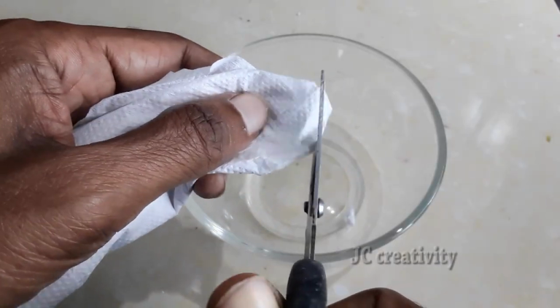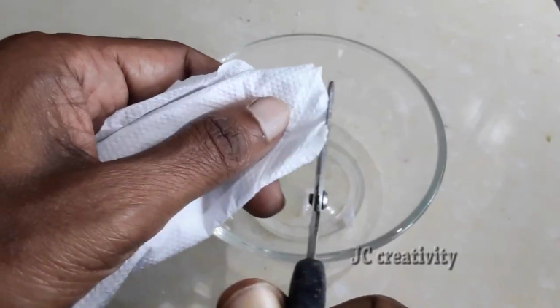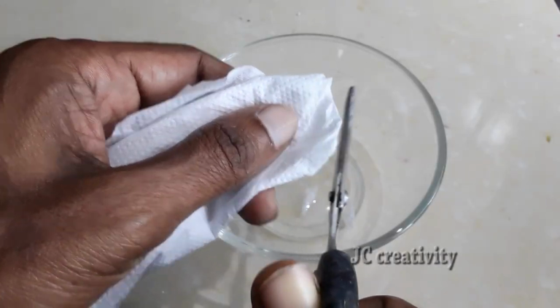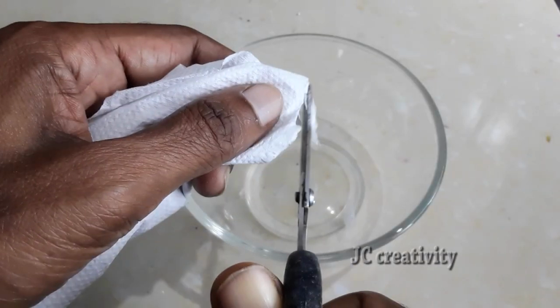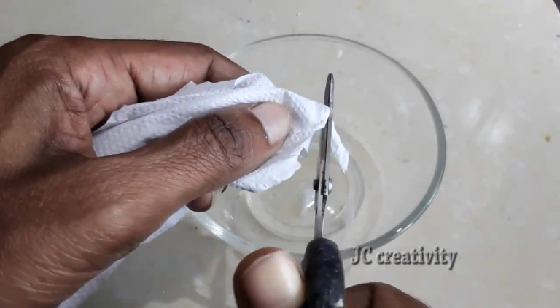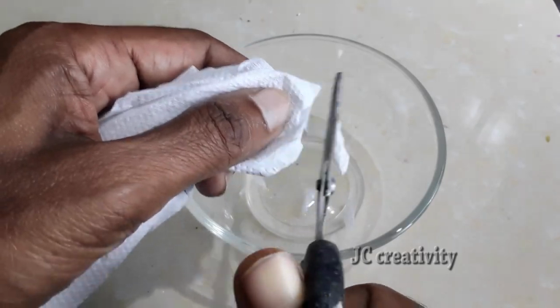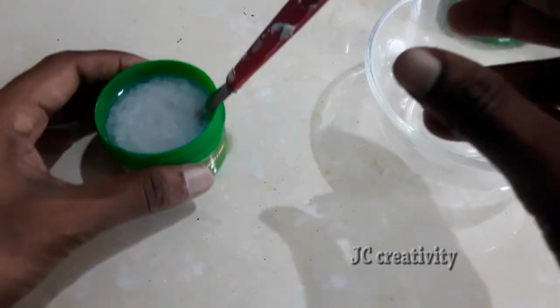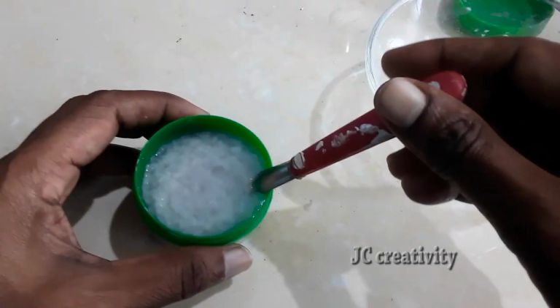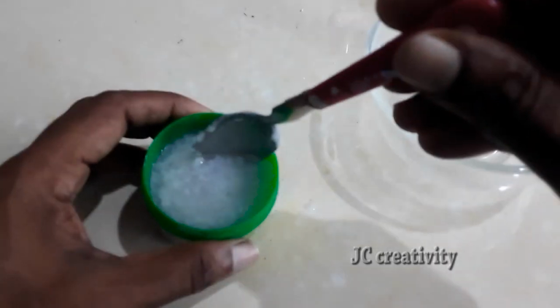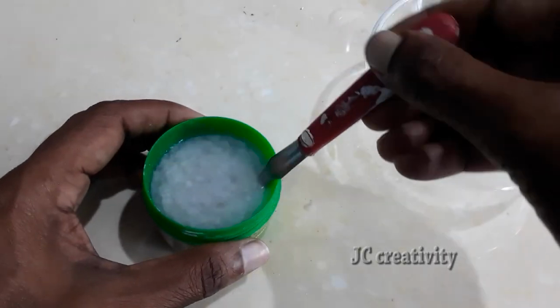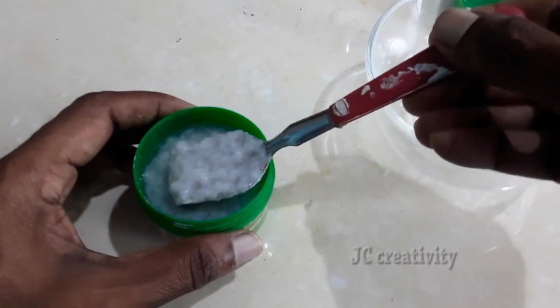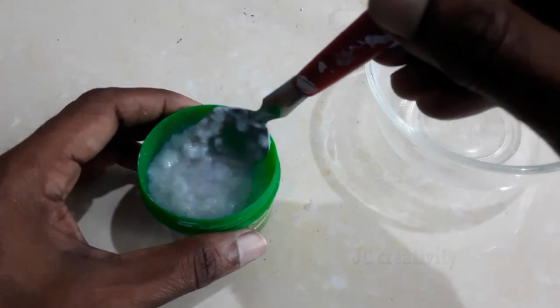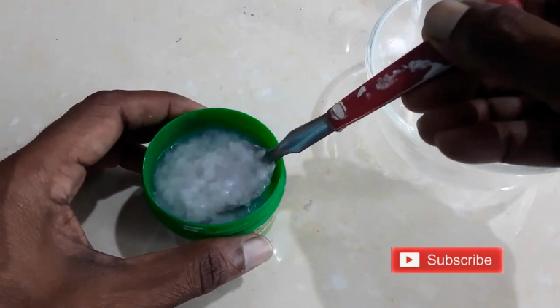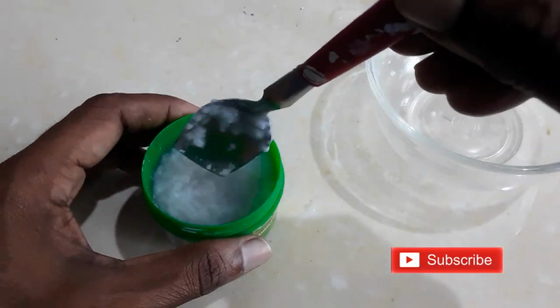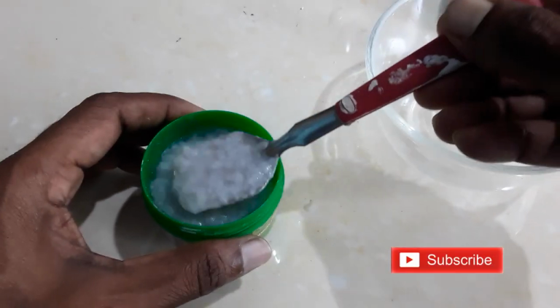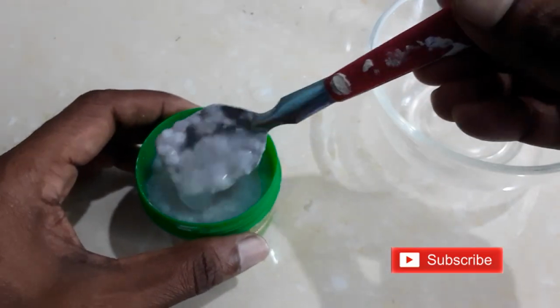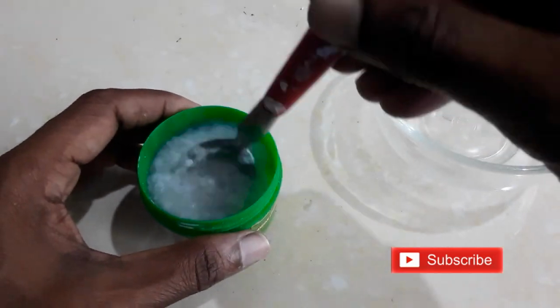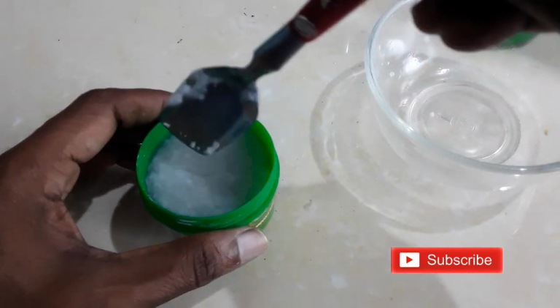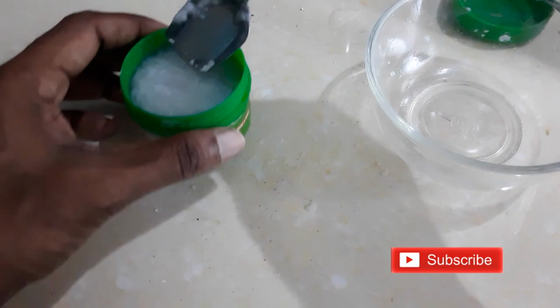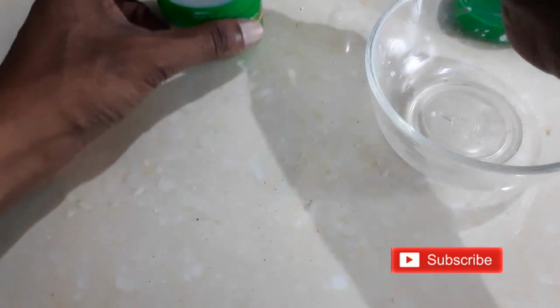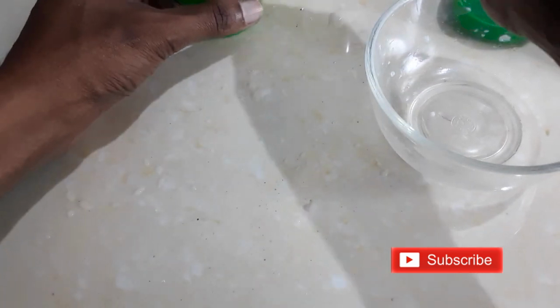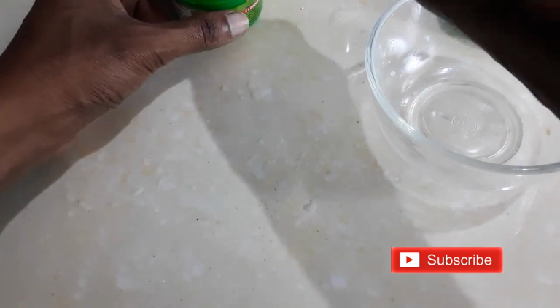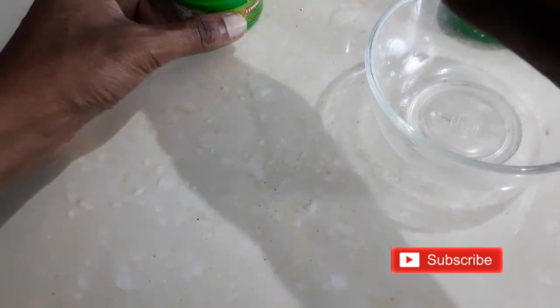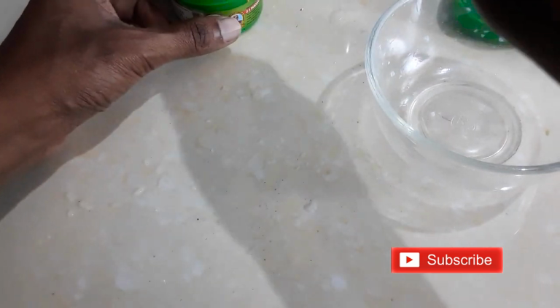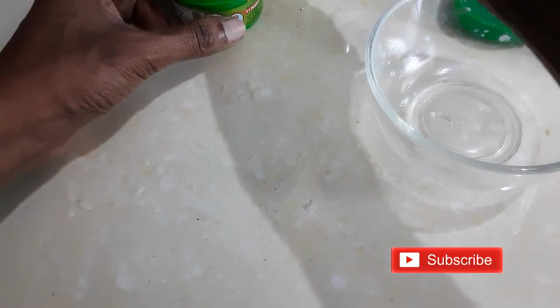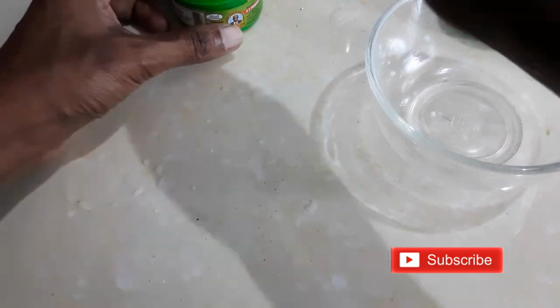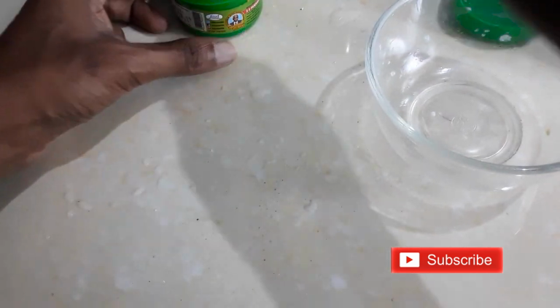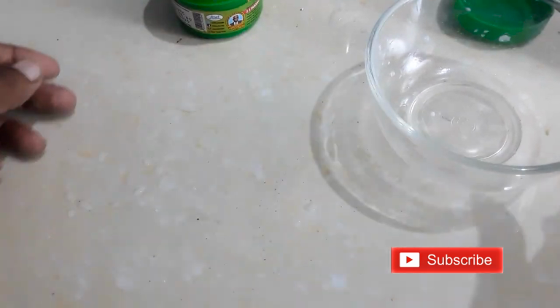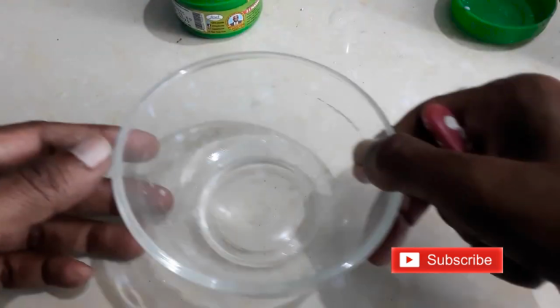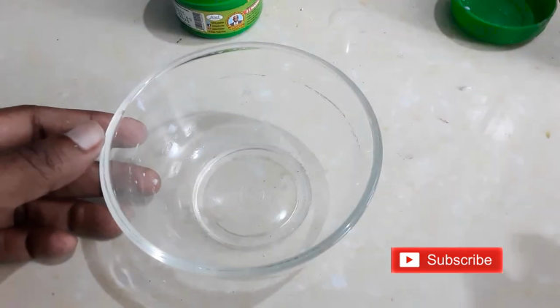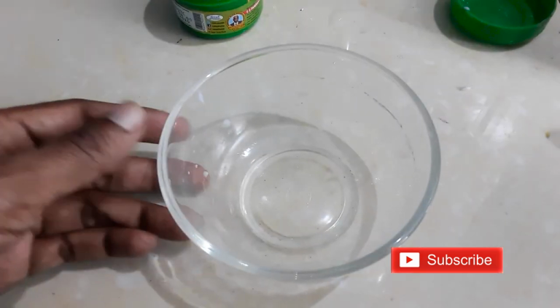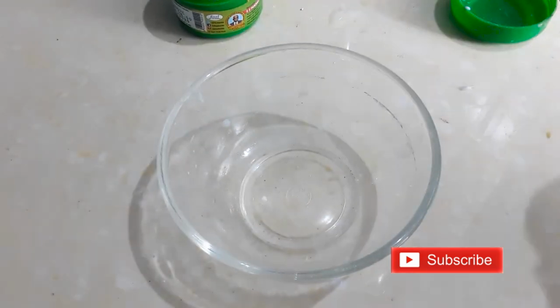Get fine pieces of tissue paper, add little water and boil it for at least 10 minutes. Then you will get a very fine pulp of tissue paper.